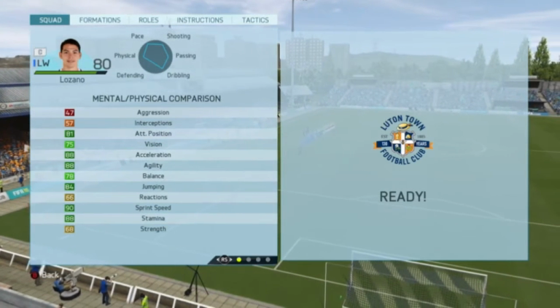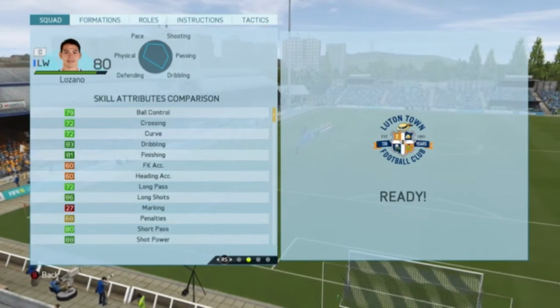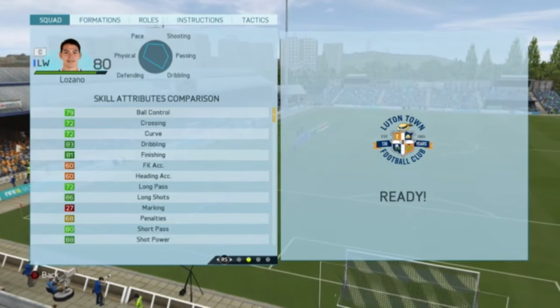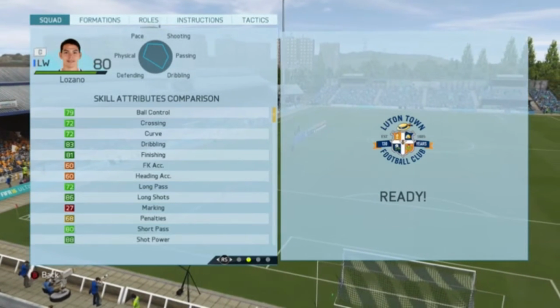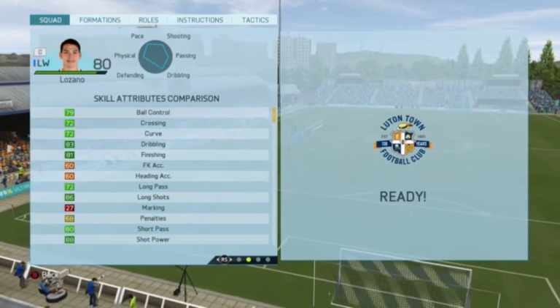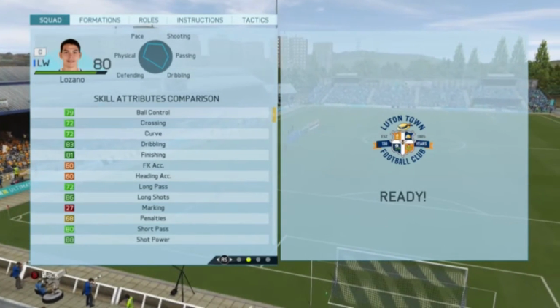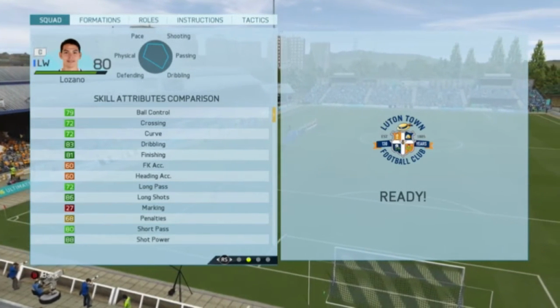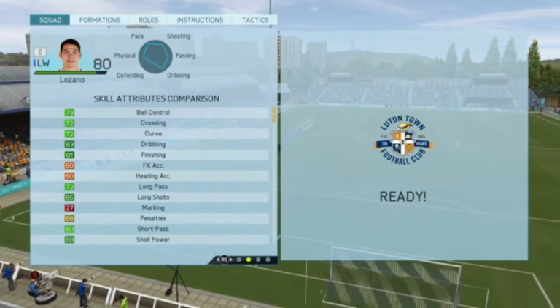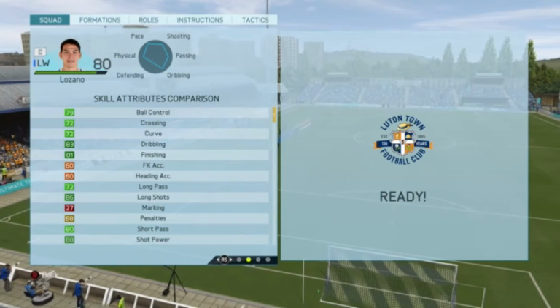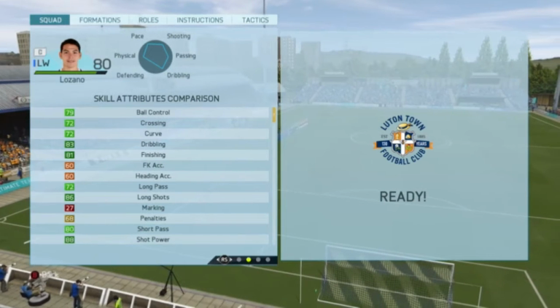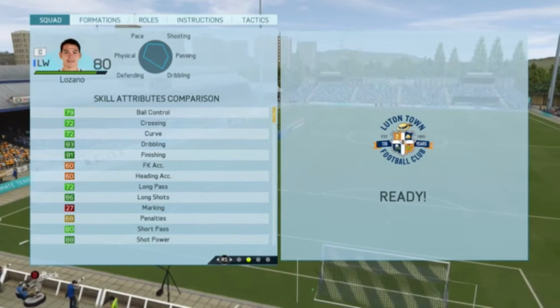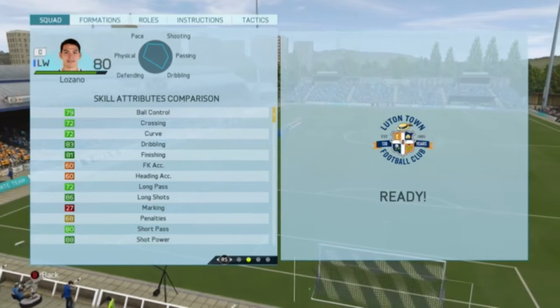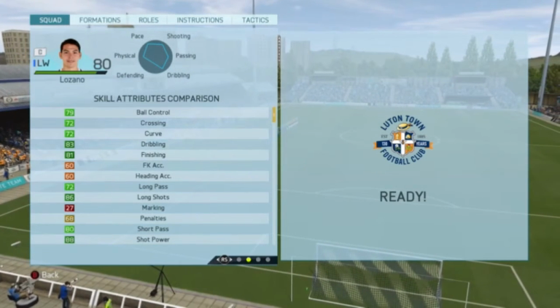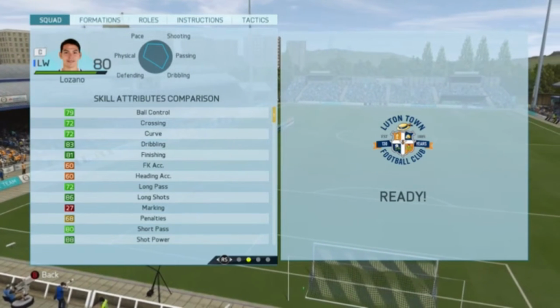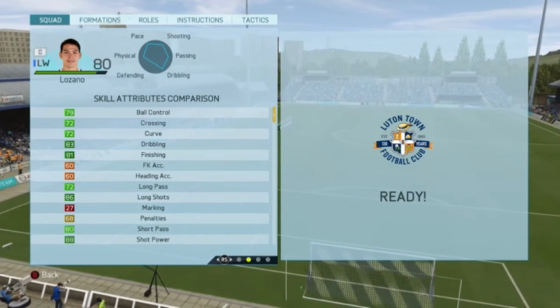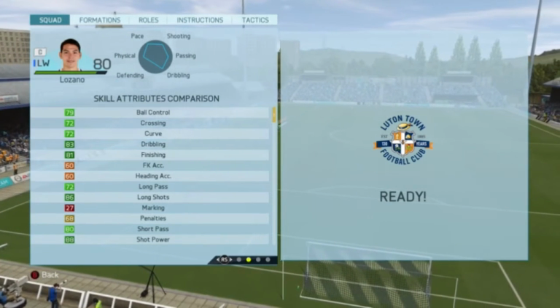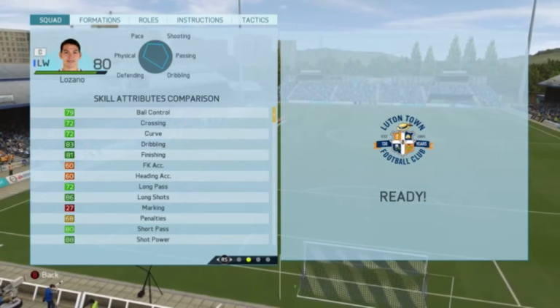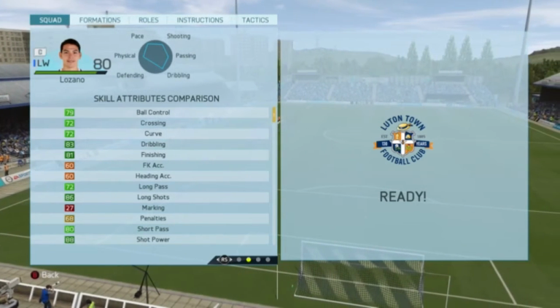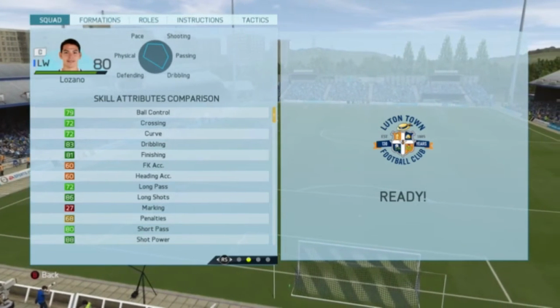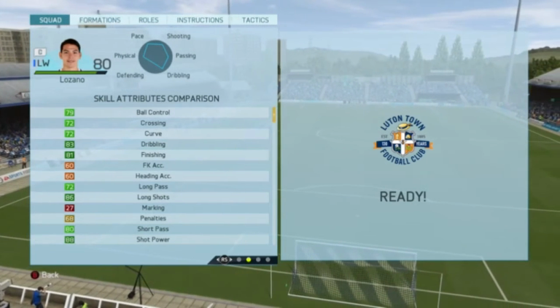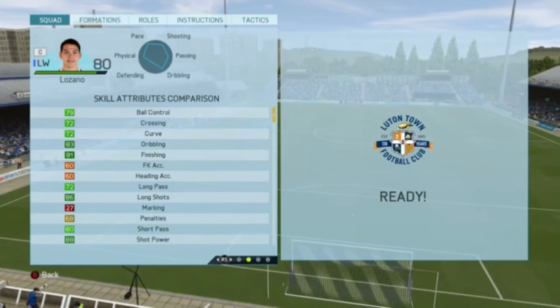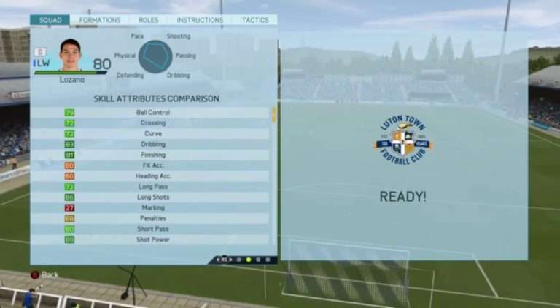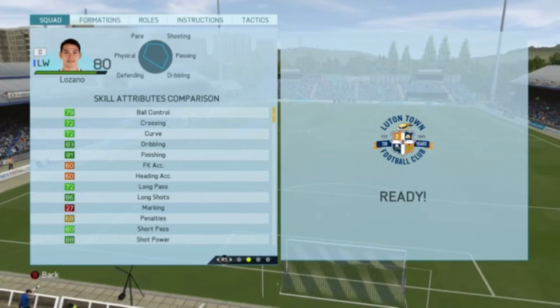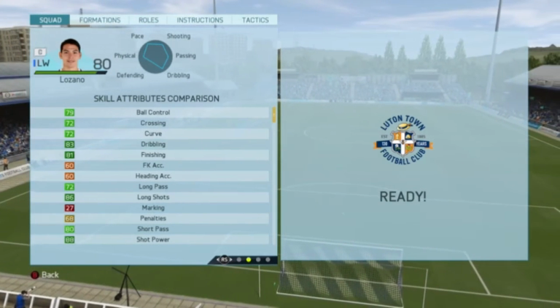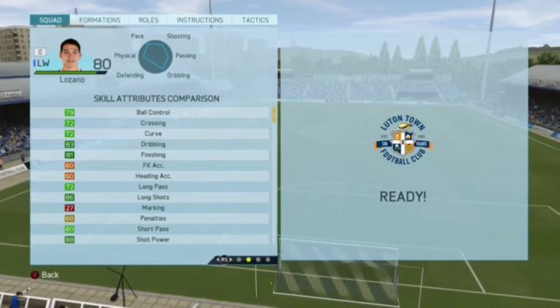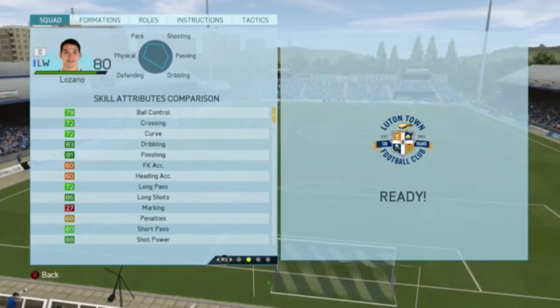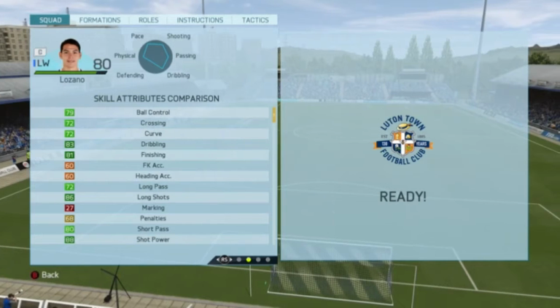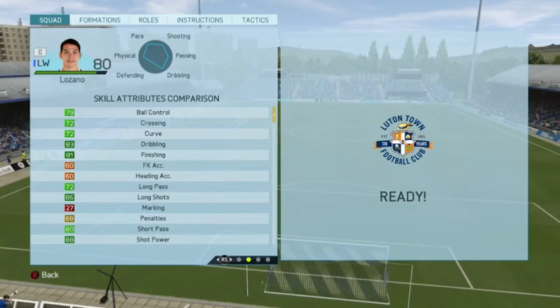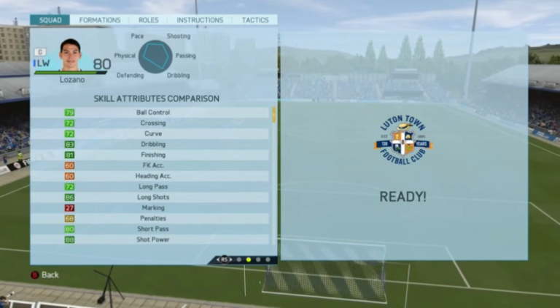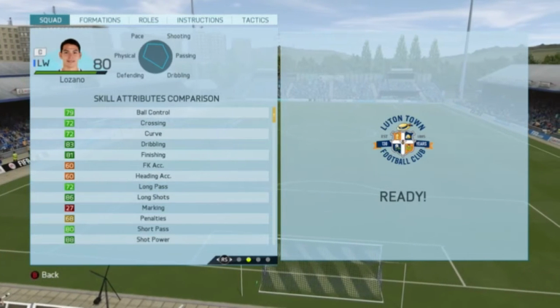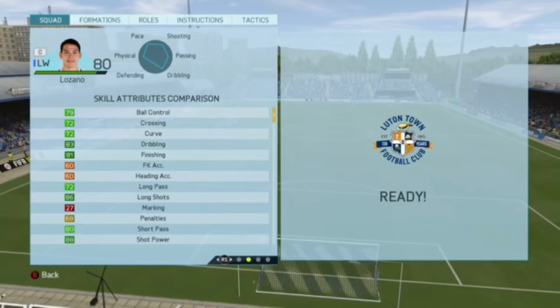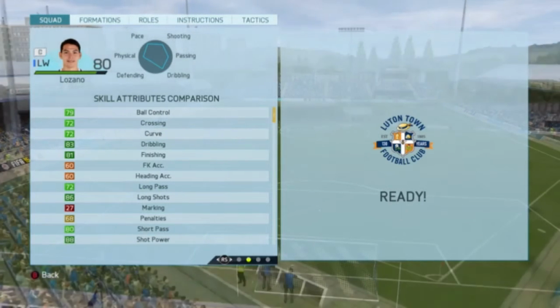His skill attributes are 83 dribbling, 81 finishing, 86 long shots, 80 short passing, 88 shot power, and 87 volleys.